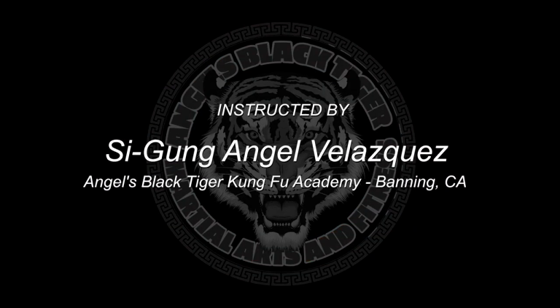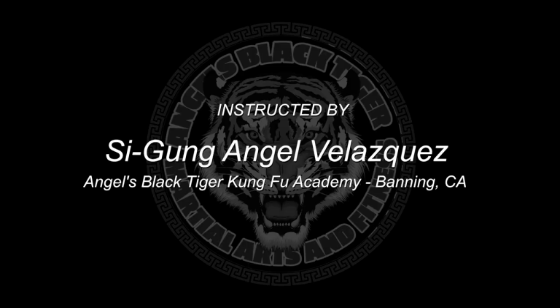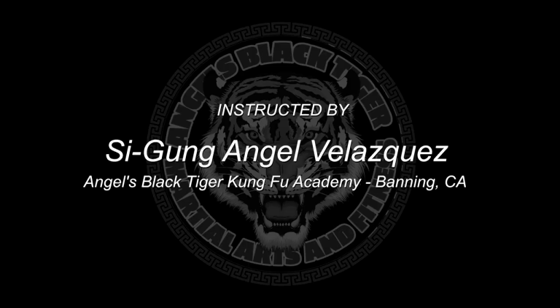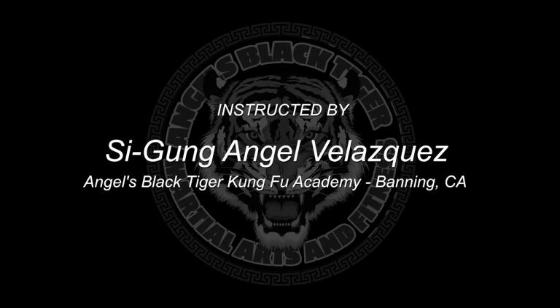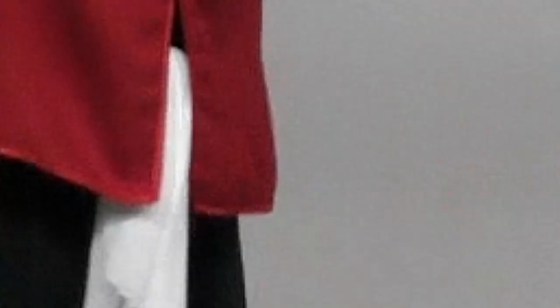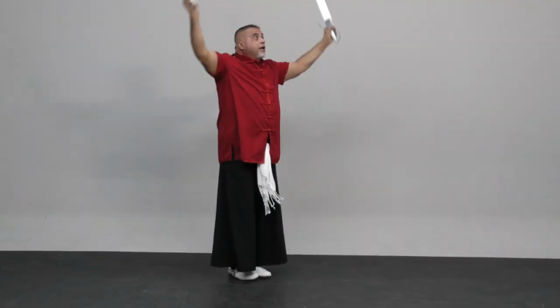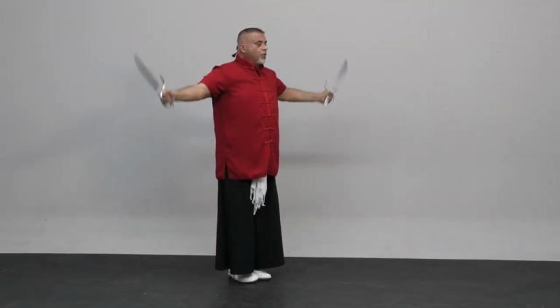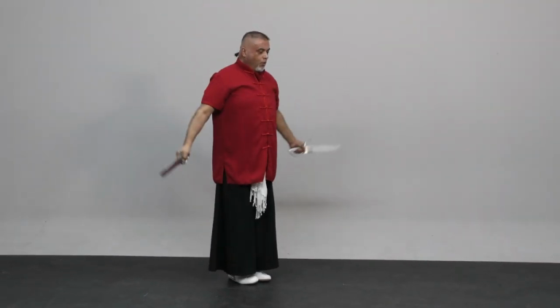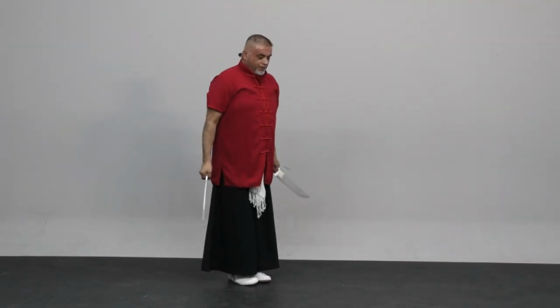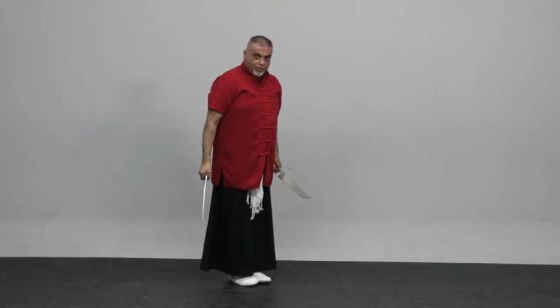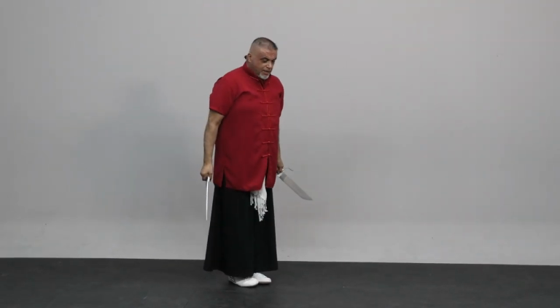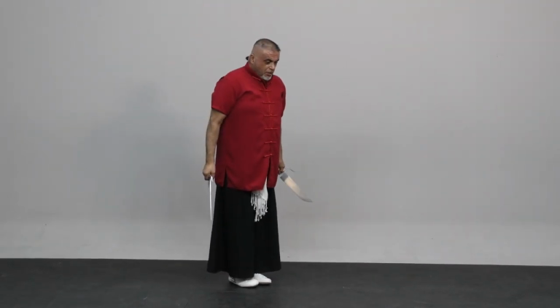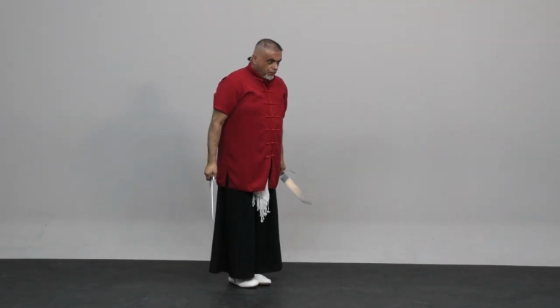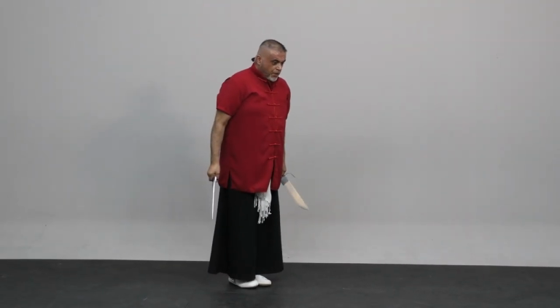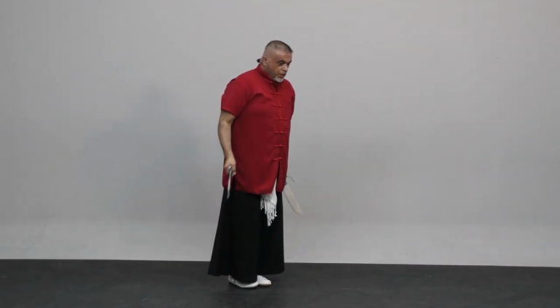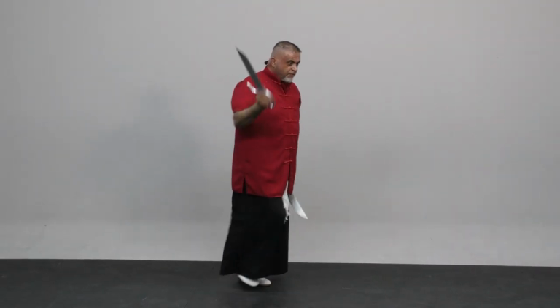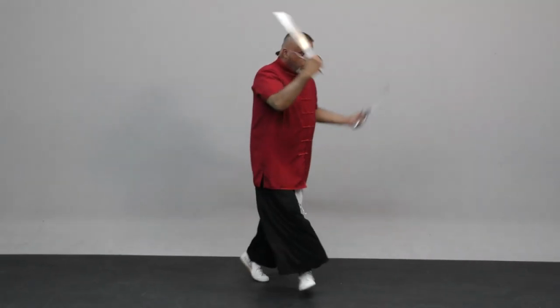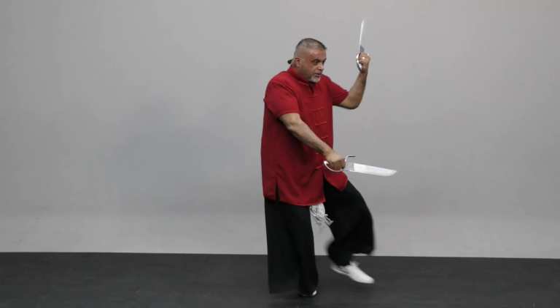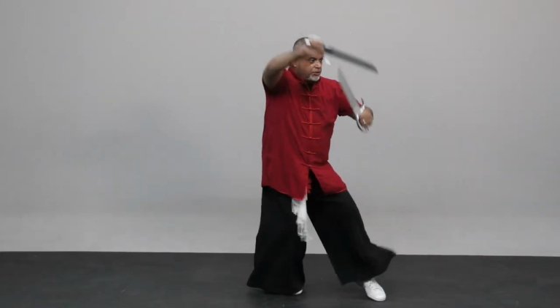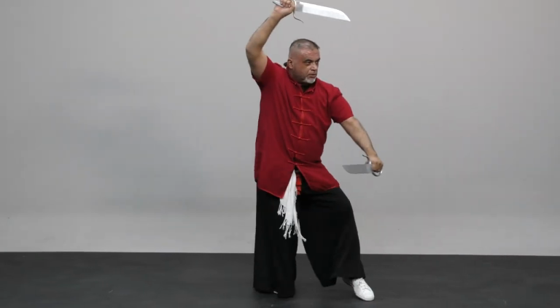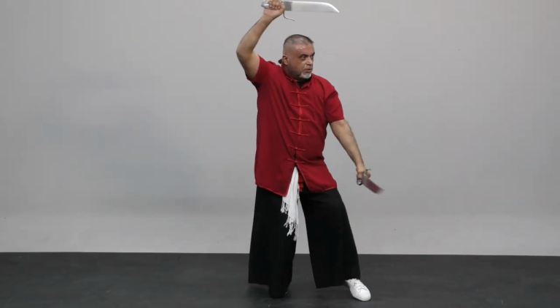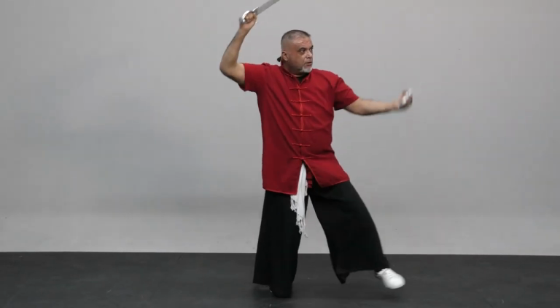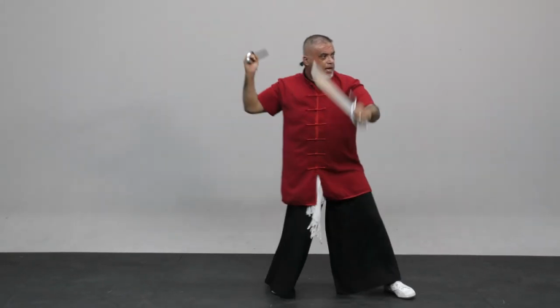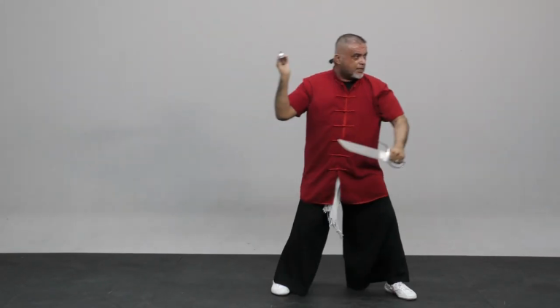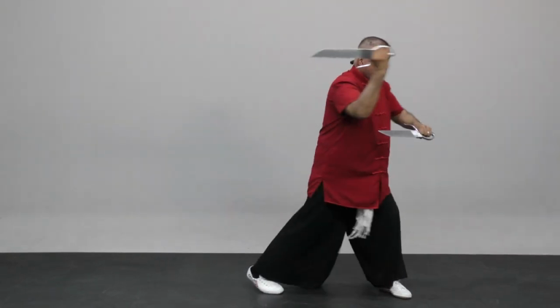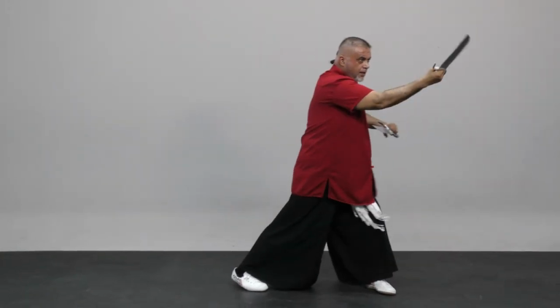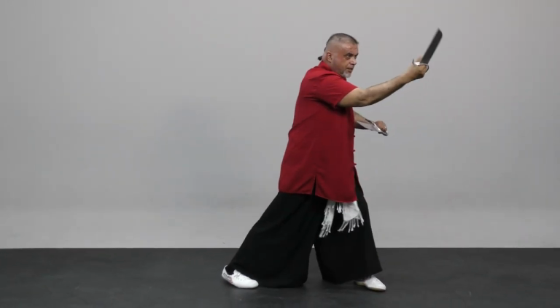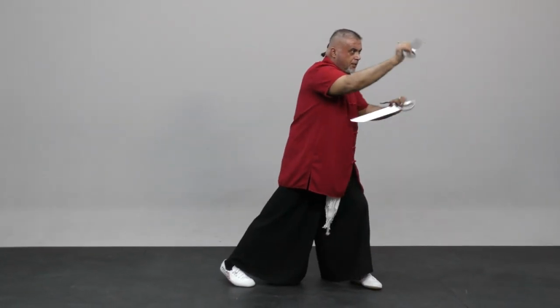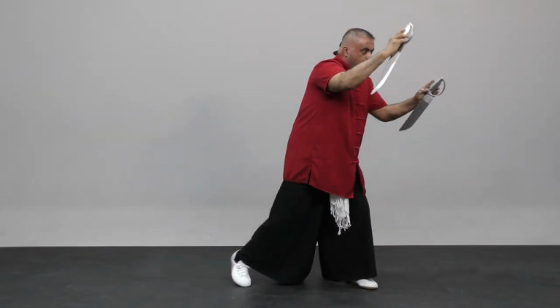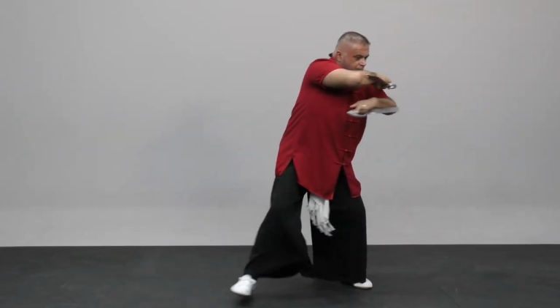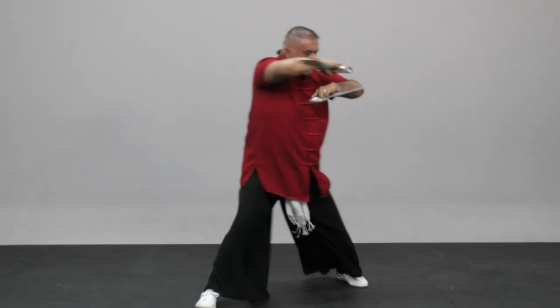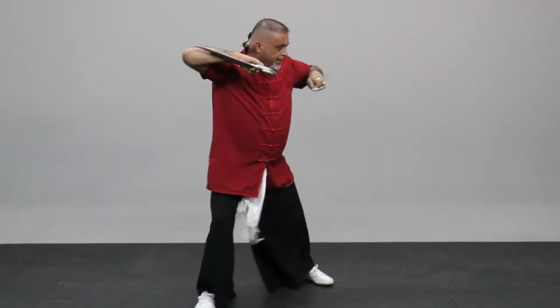Here you go, one and you open, right? So from here you're going to jump for one, two, cut, cut, three, hit.